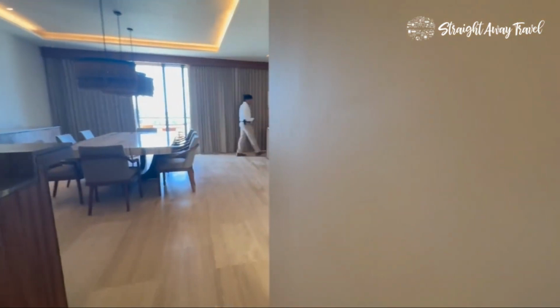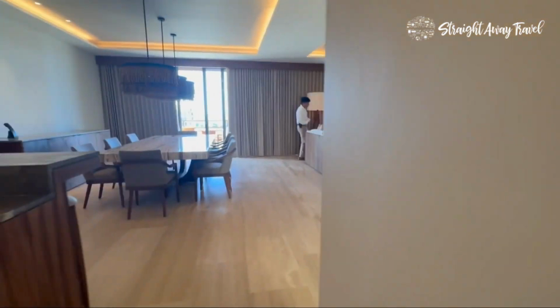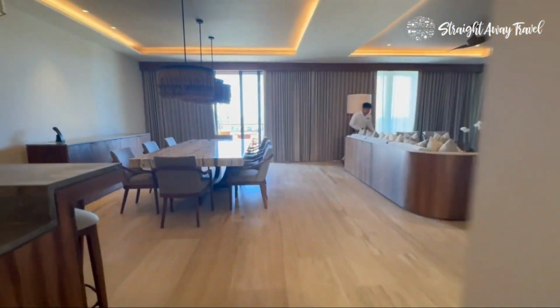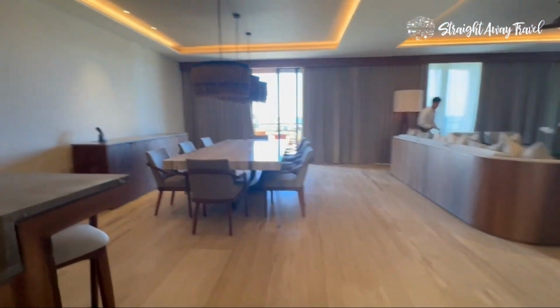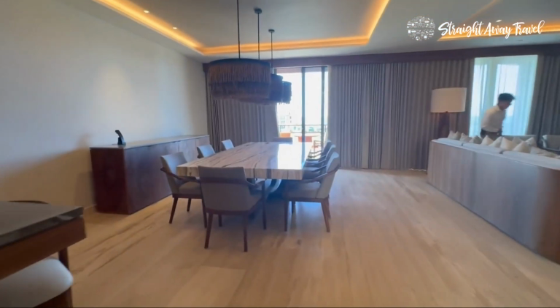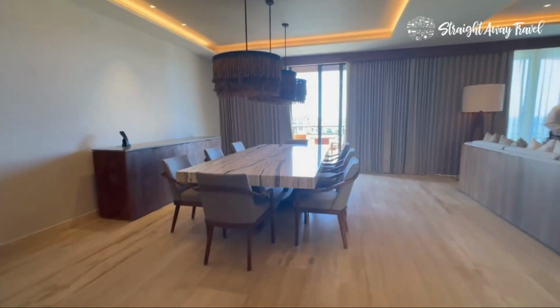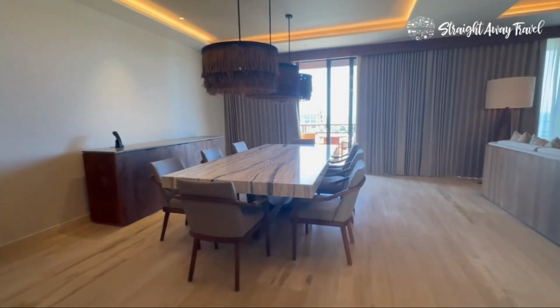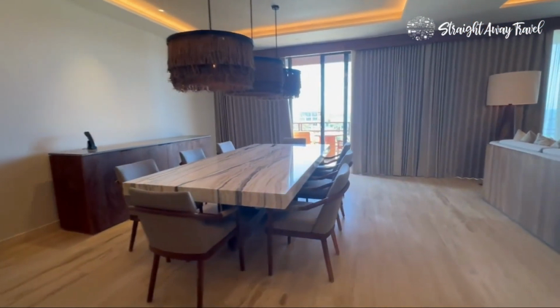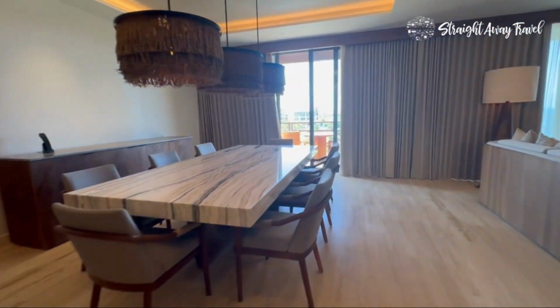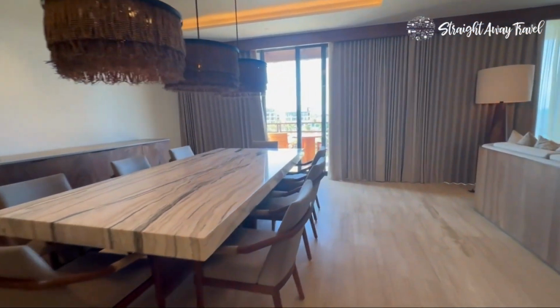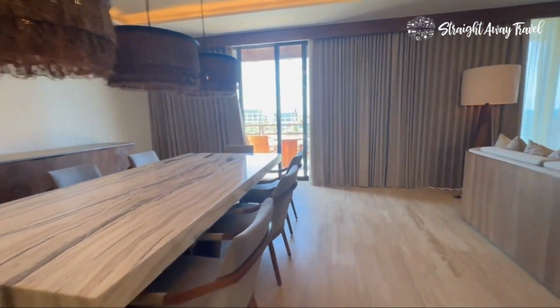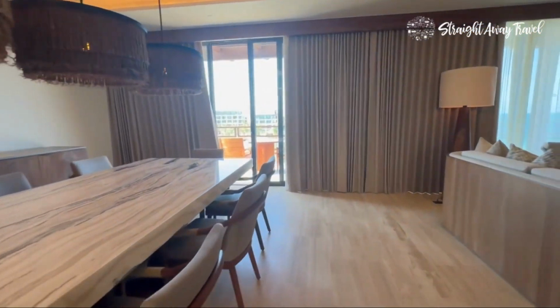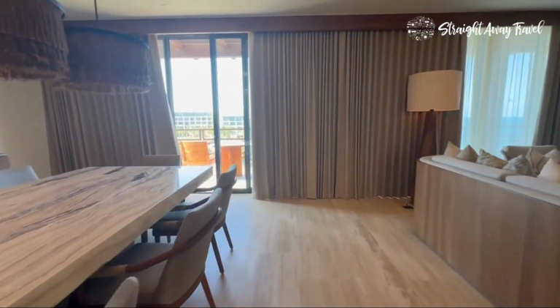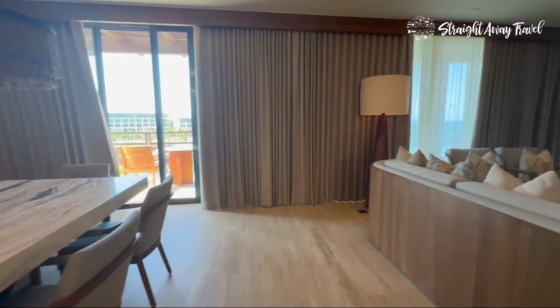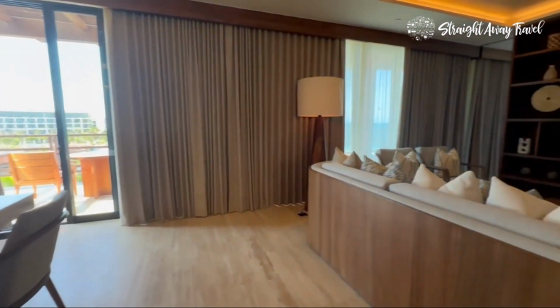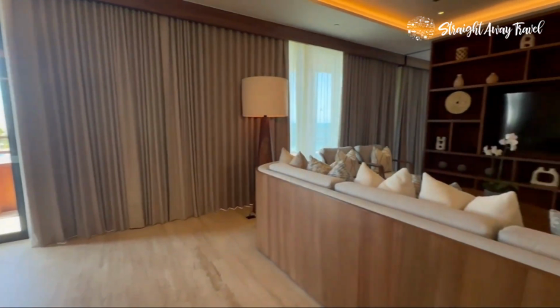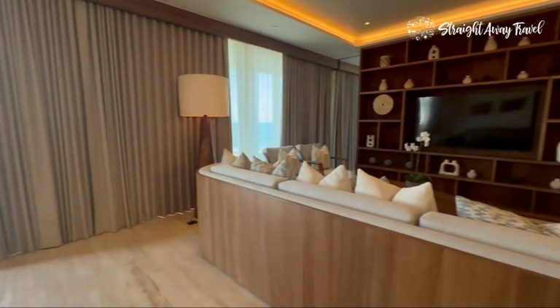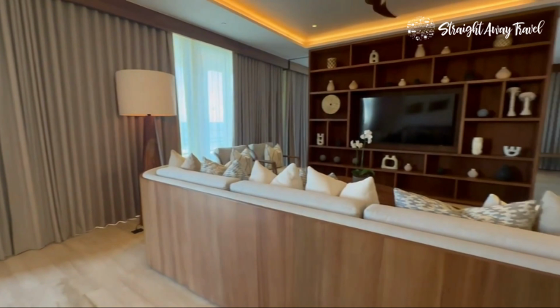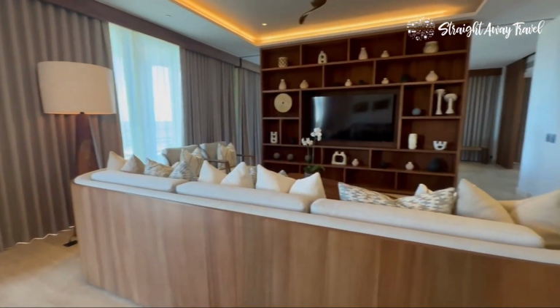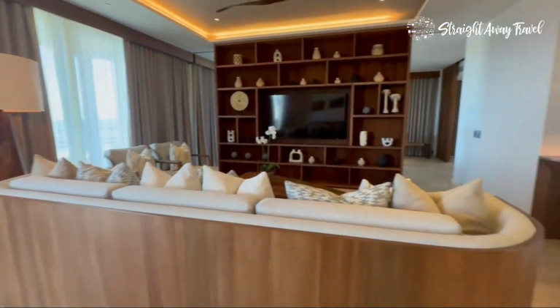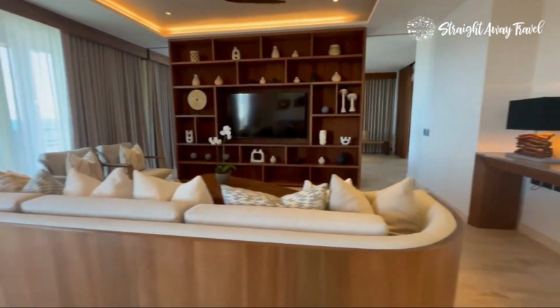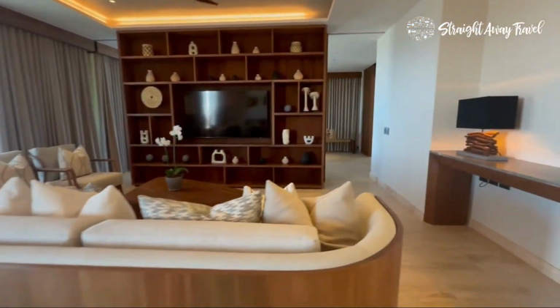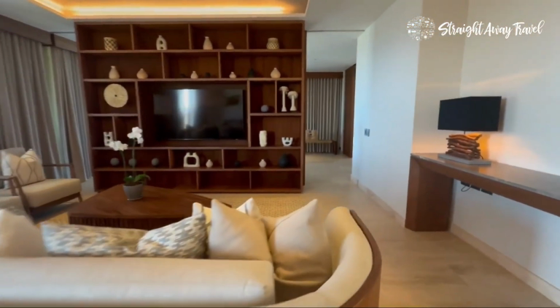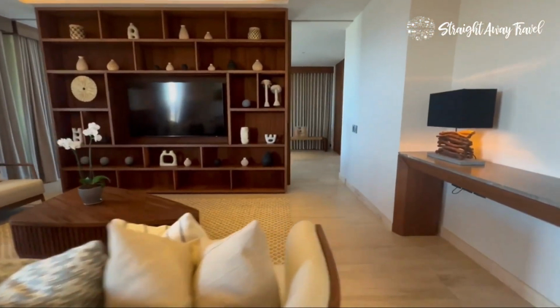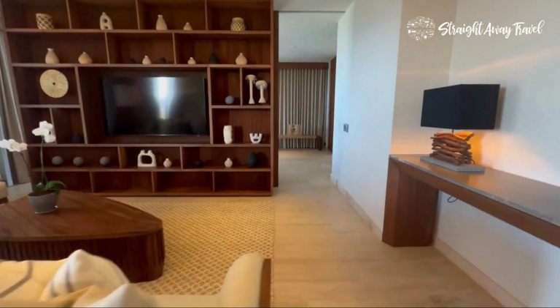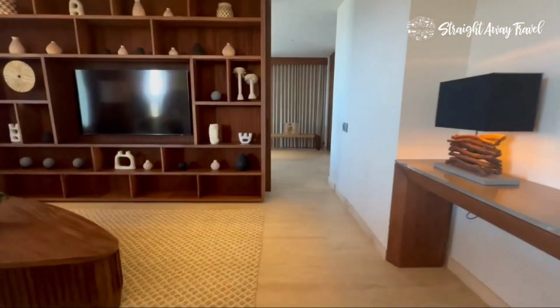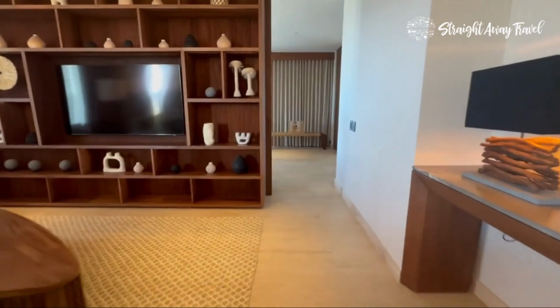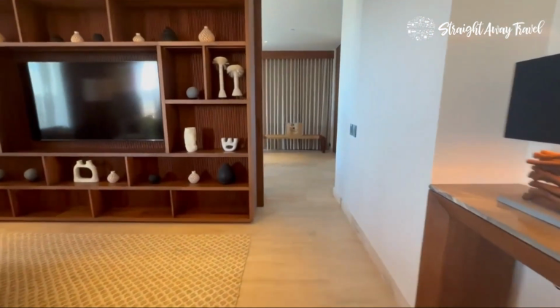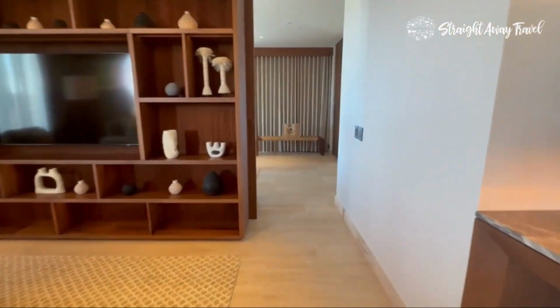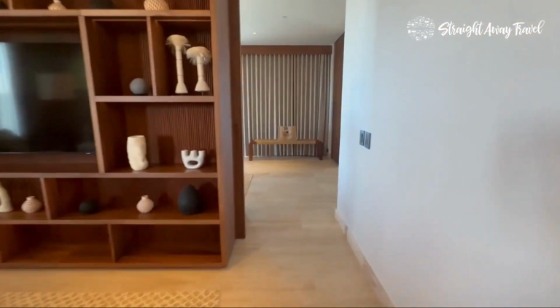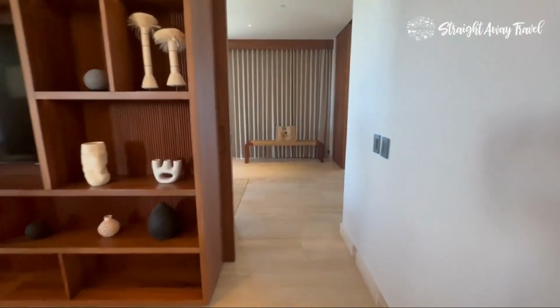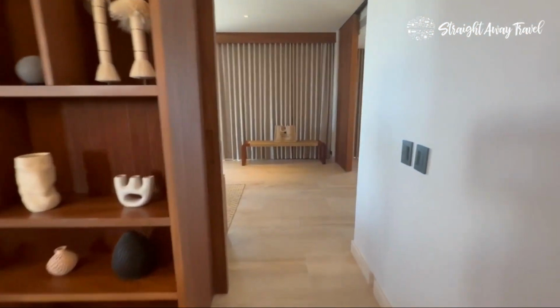This is a beautiful suite. Look at this table — it seats eight. Think about if you want to bring some work colleagues for a very relaxing retreat, but you want to do a couple of meetings while you're here. Think of this space for that.